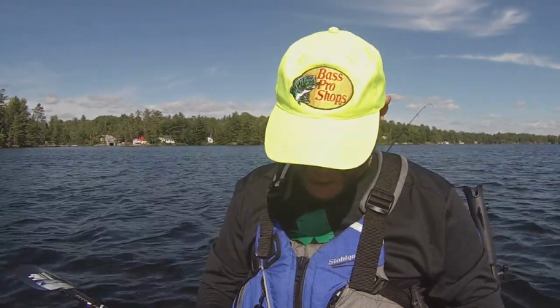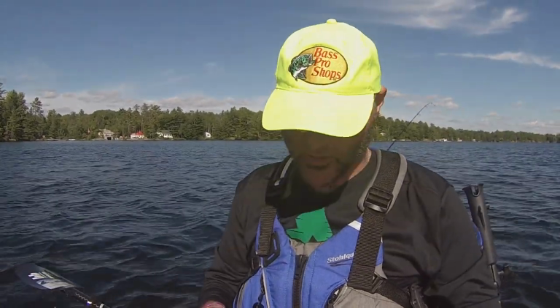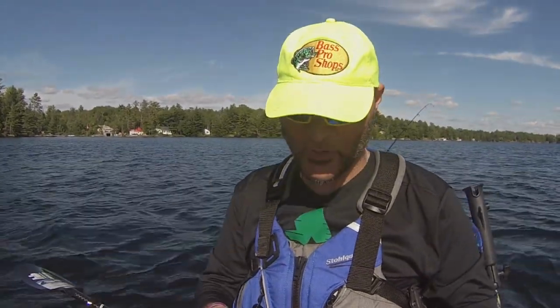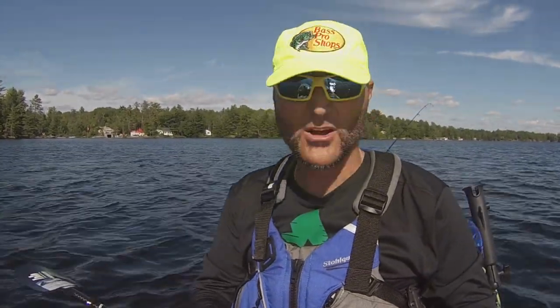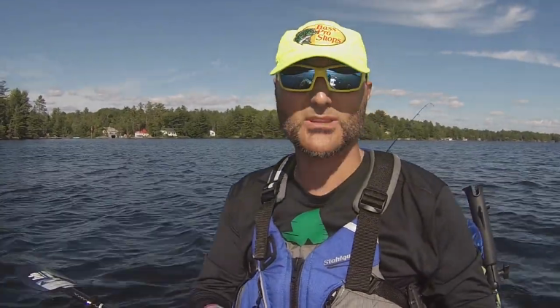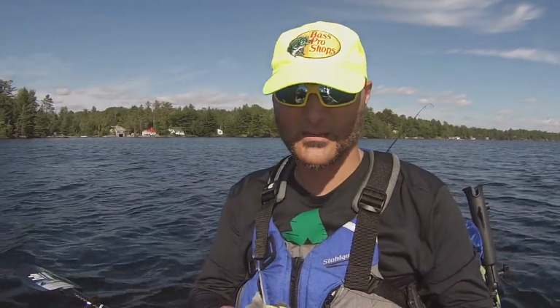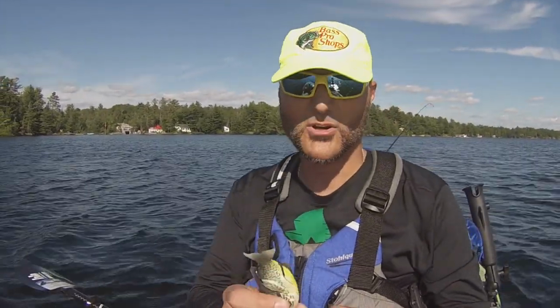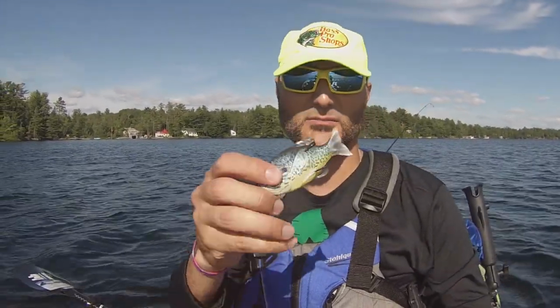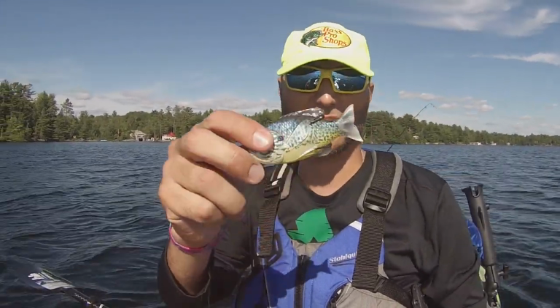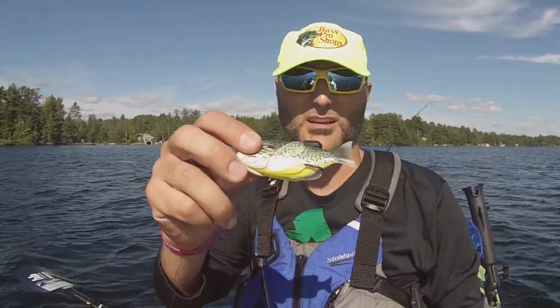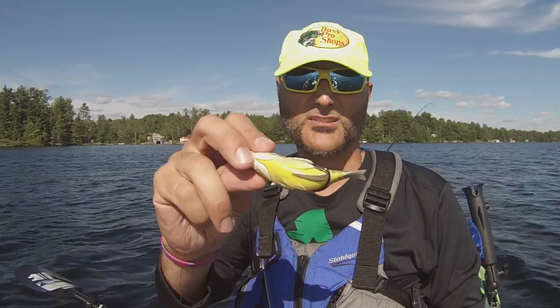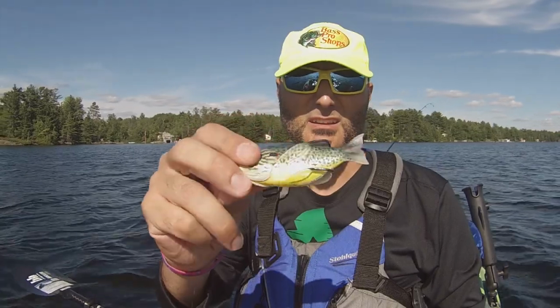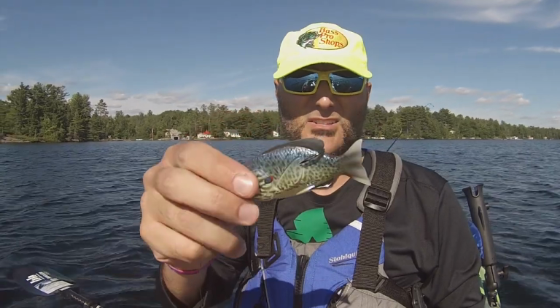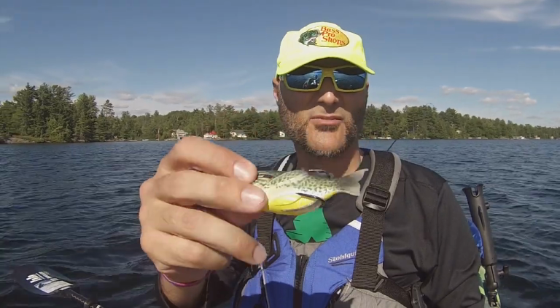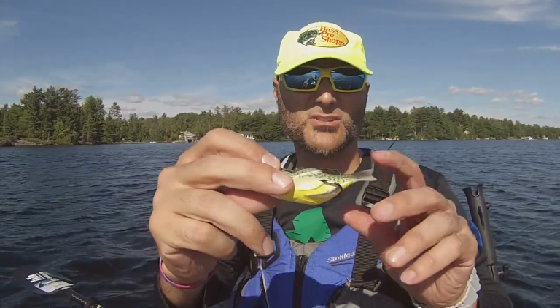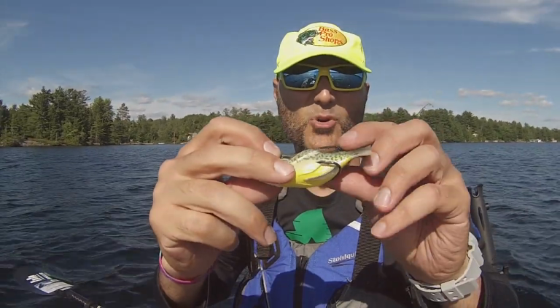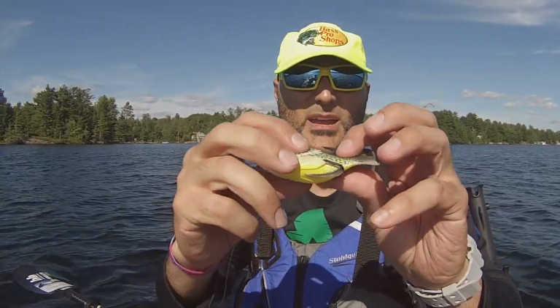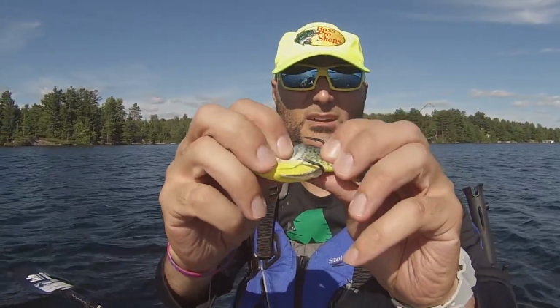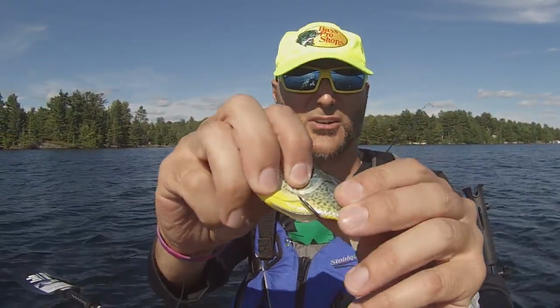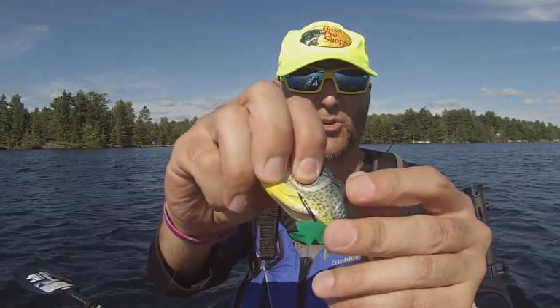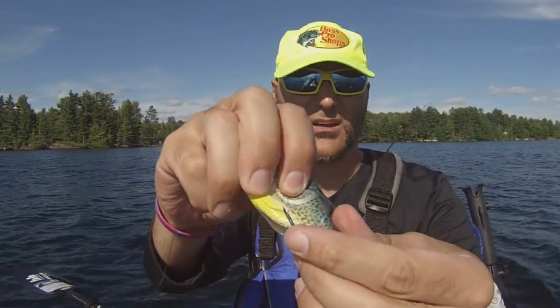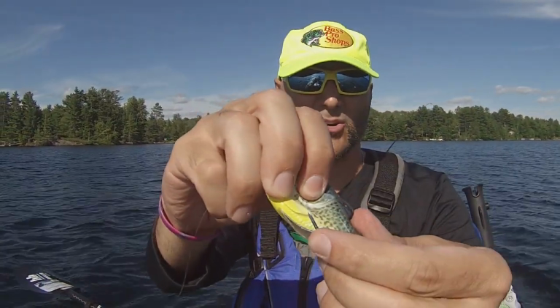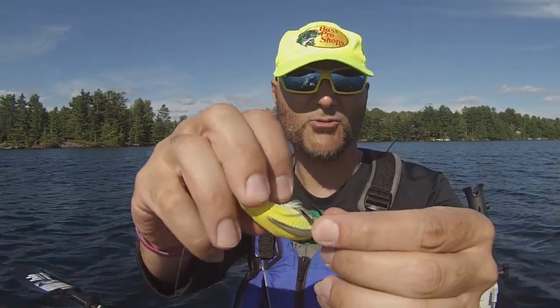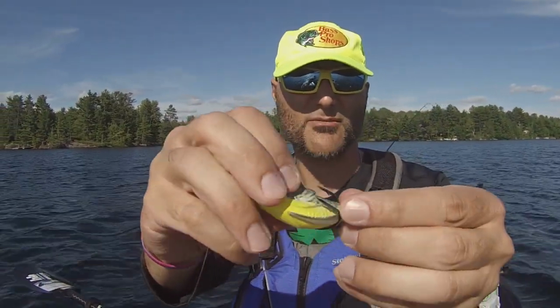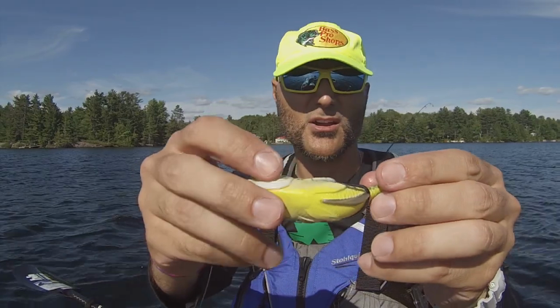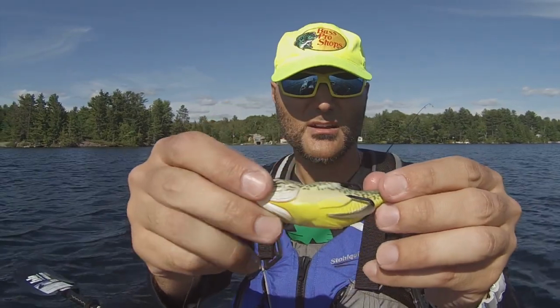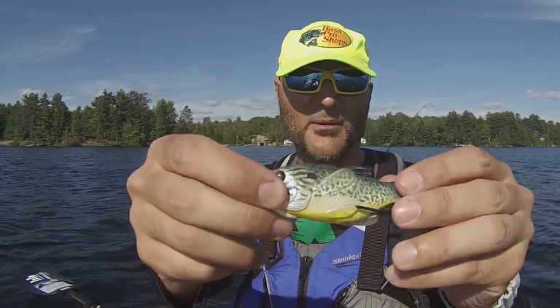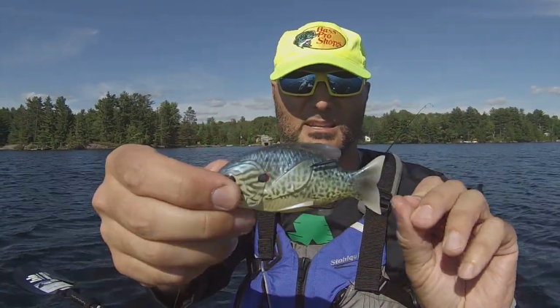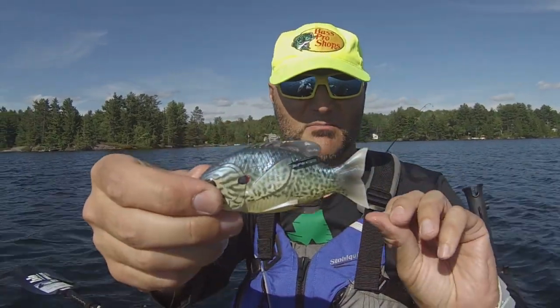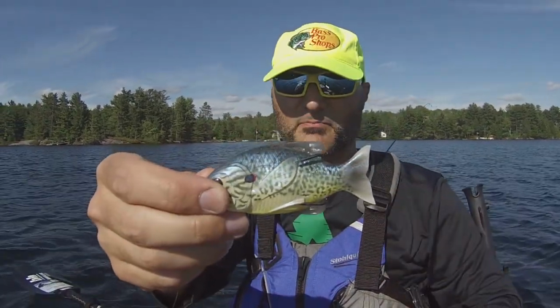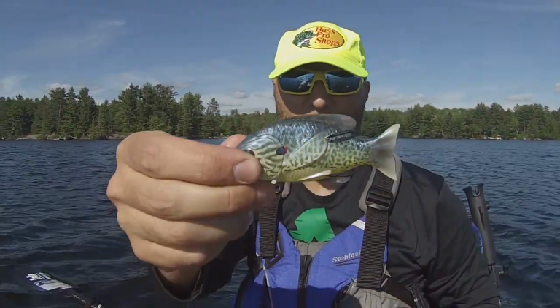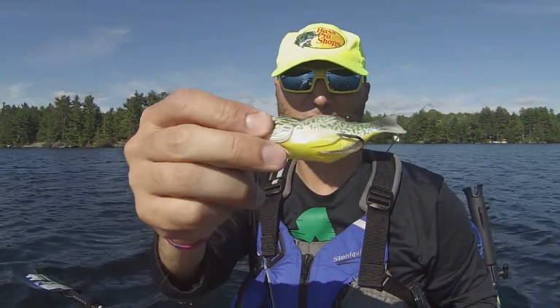For those of you who may not know what the LiveTarget Sunfish is, here it is. It's just another version of a topwater bait. You've got your double hooks like you would see on a frog, but it's a bait fish.